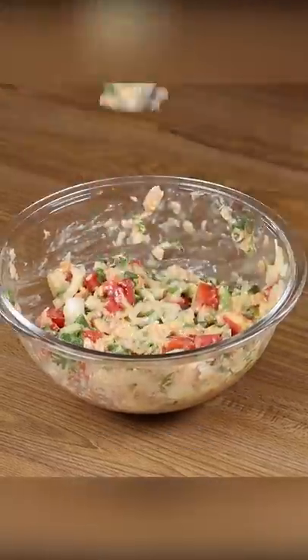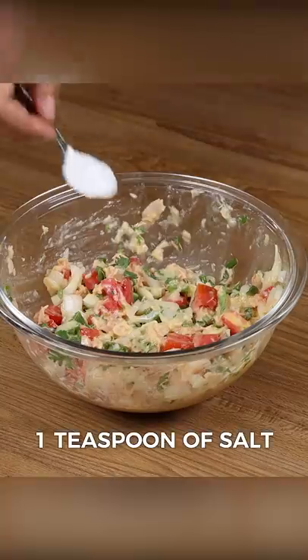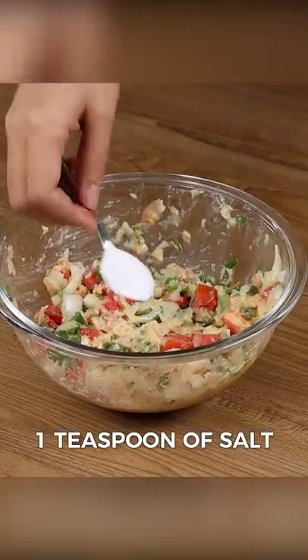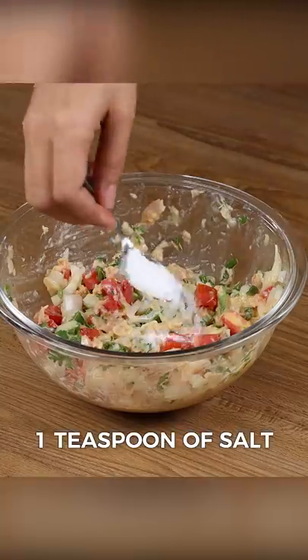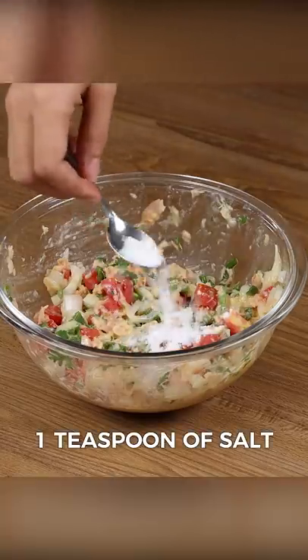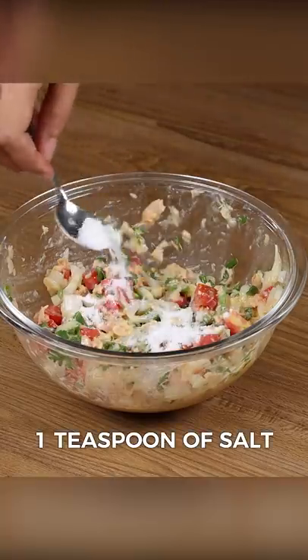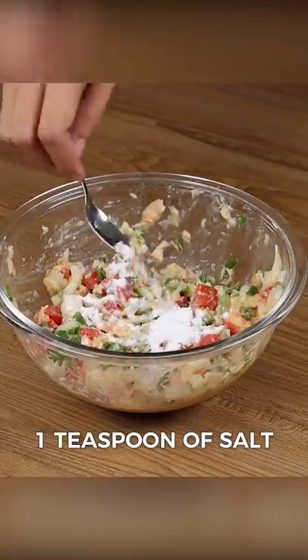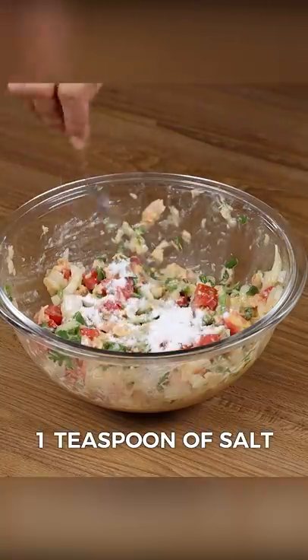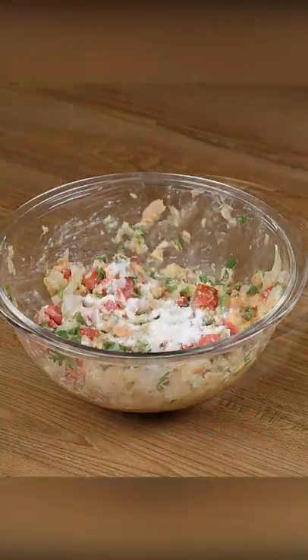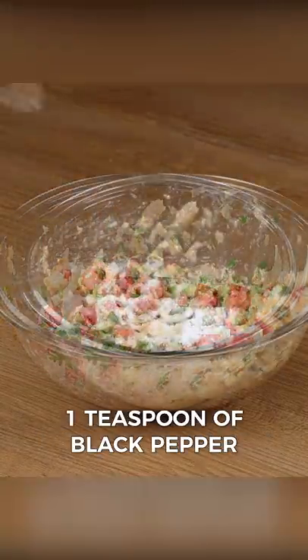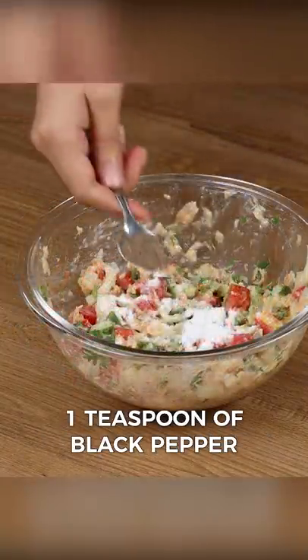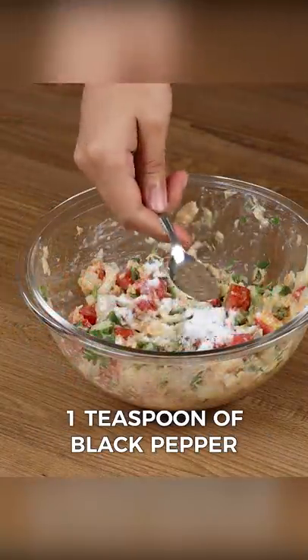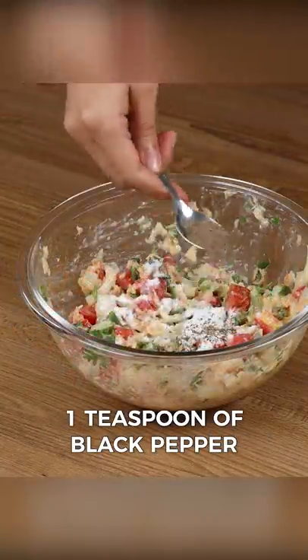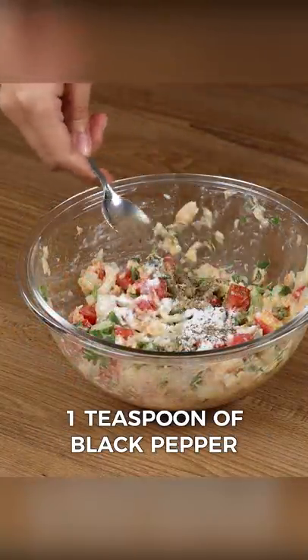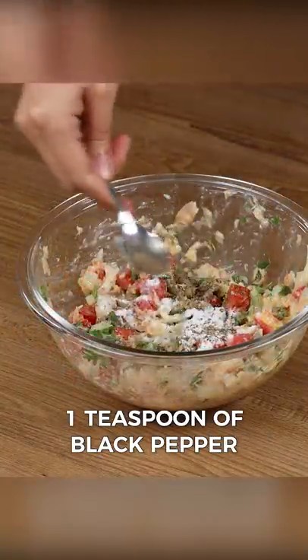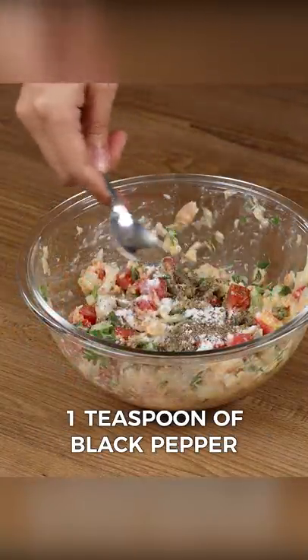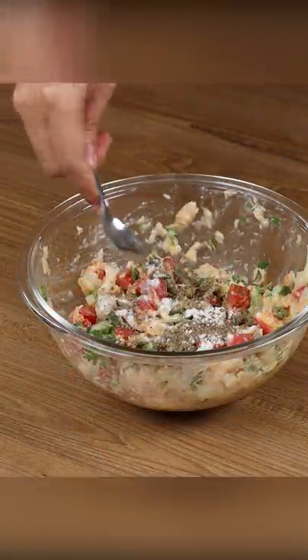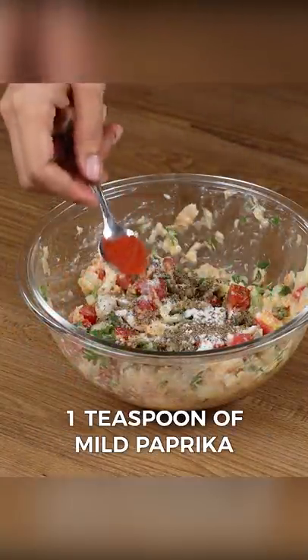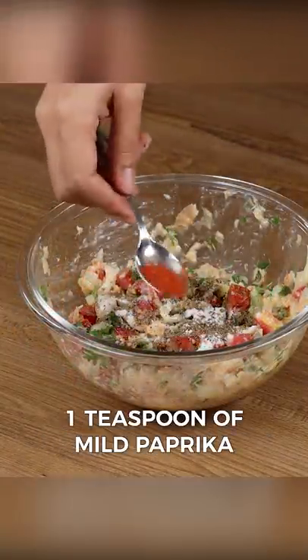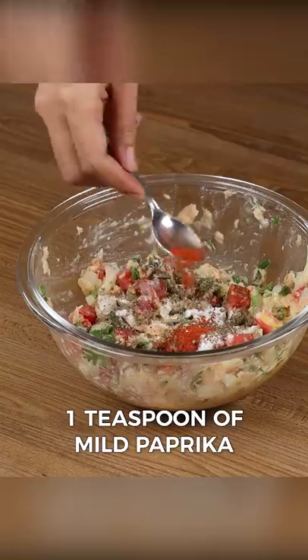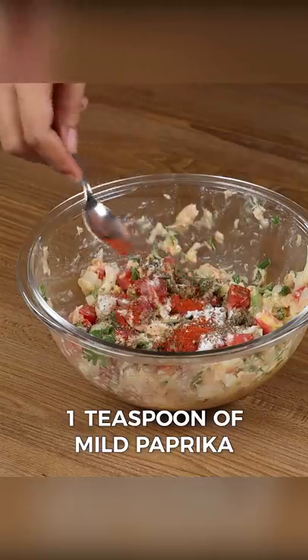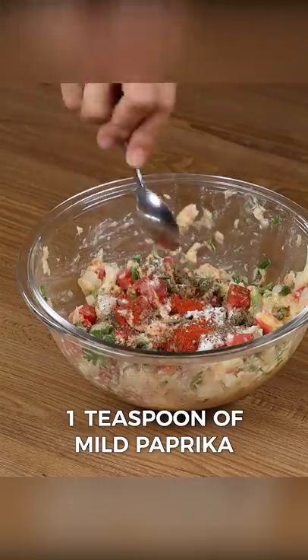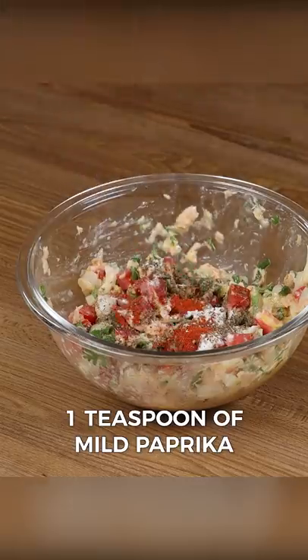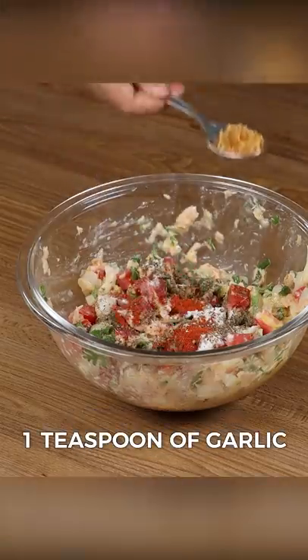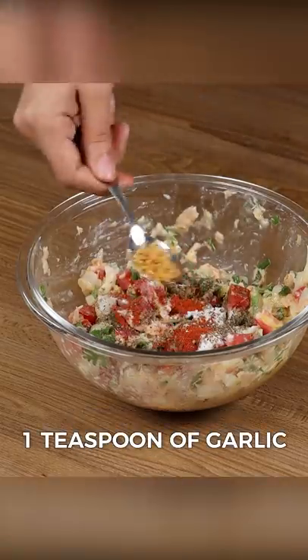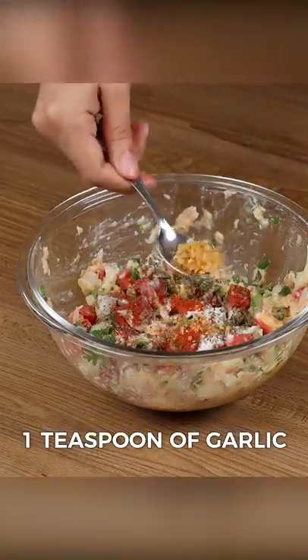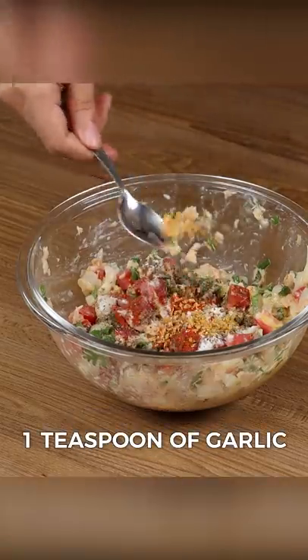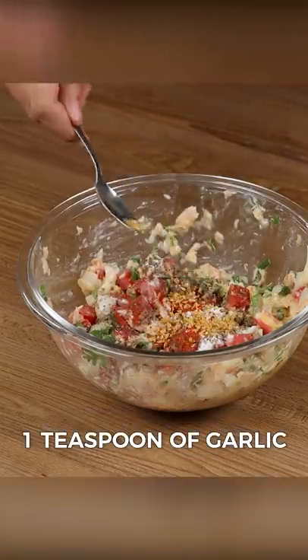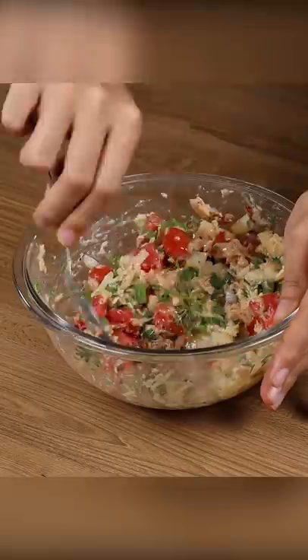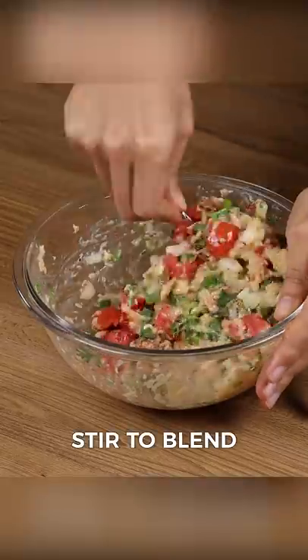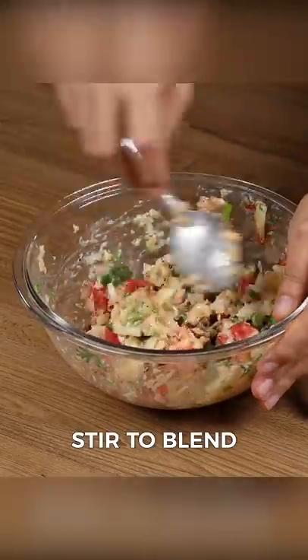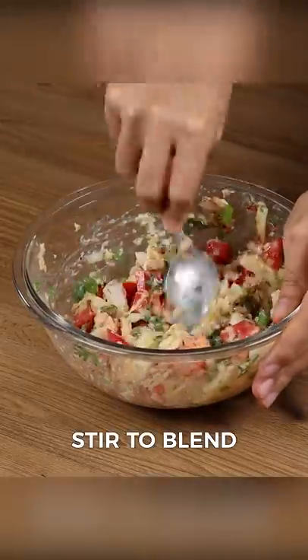Season it with one teaspoon of salt, one teaspoon of black pepper, one teaspoon of mild paprika, one teaspoon of garlic, and stir to blend.